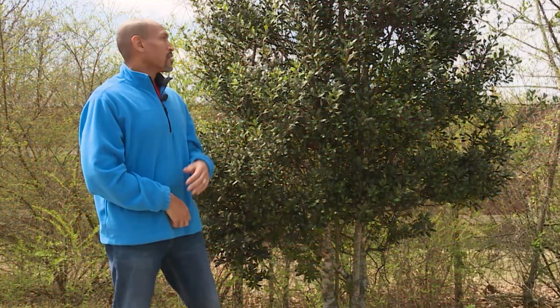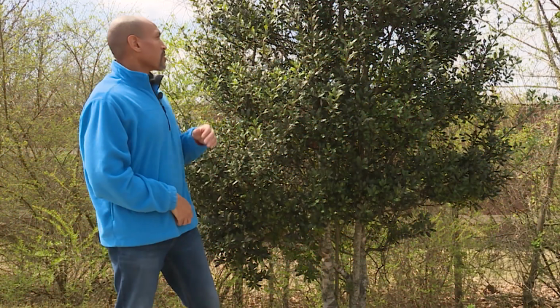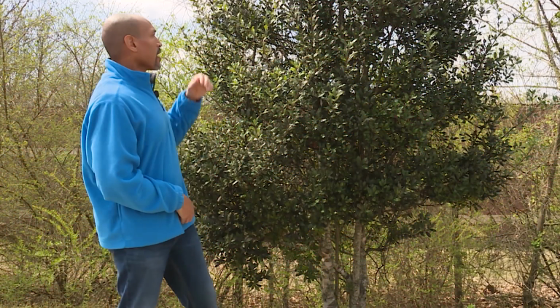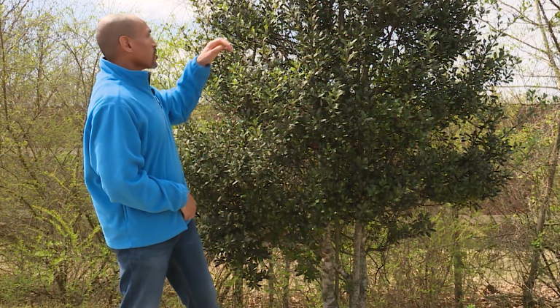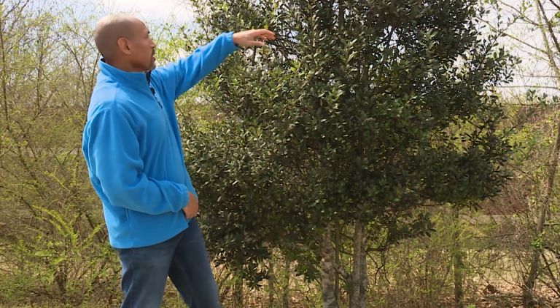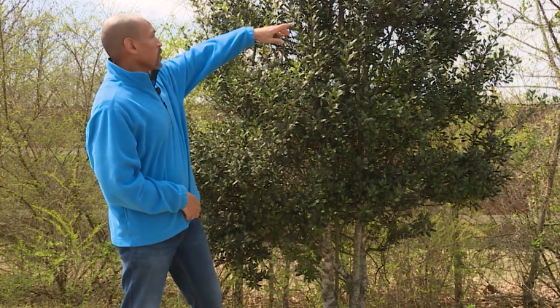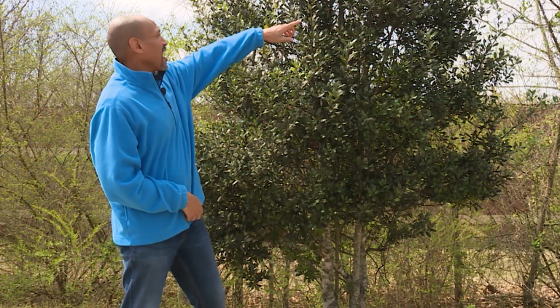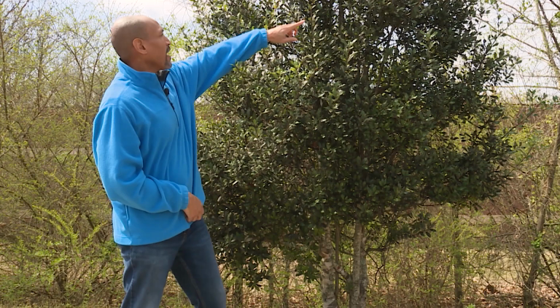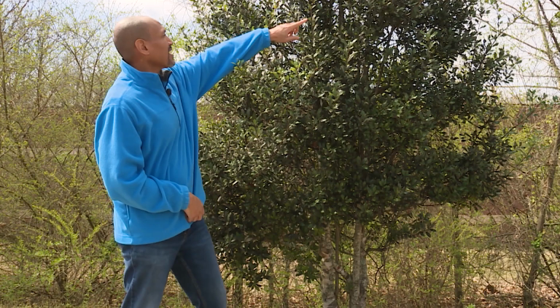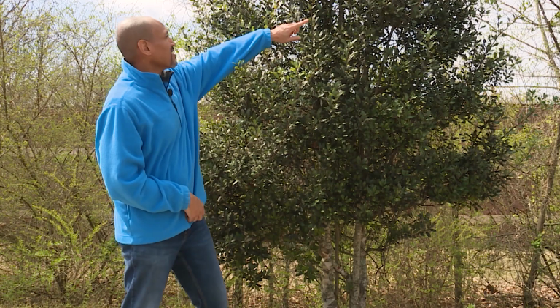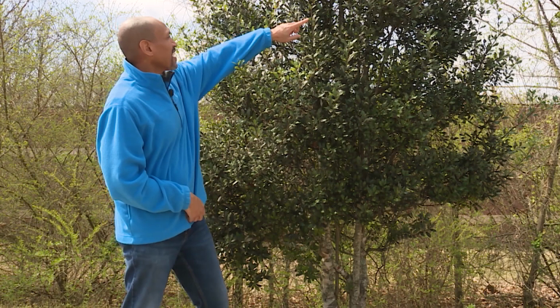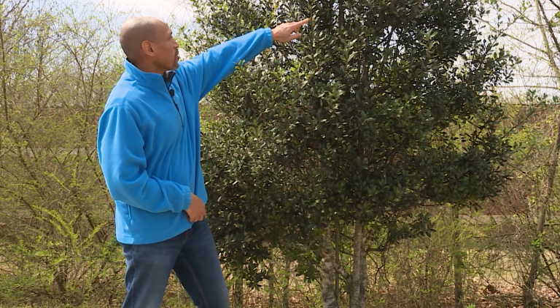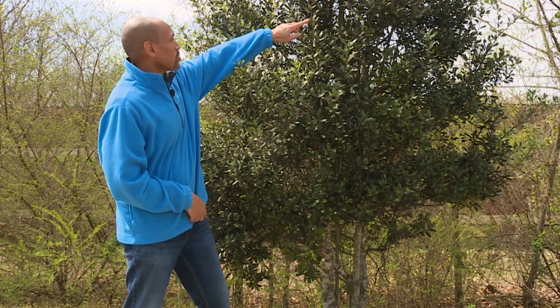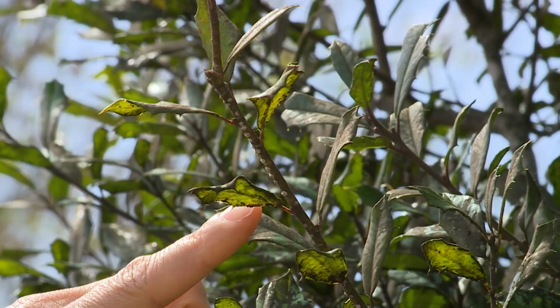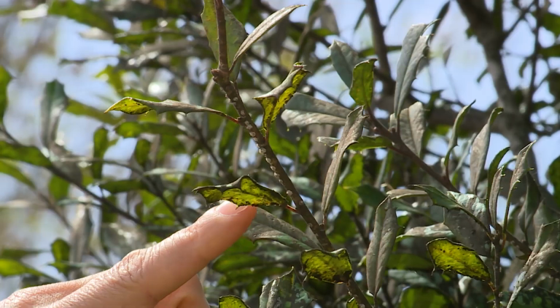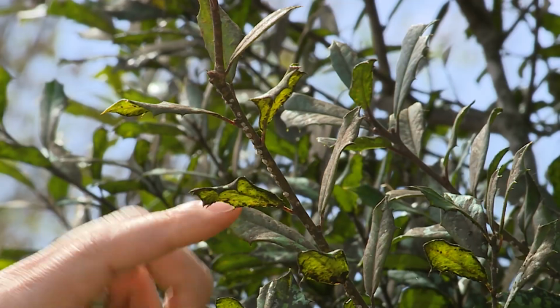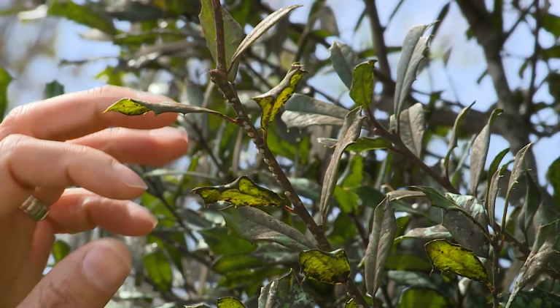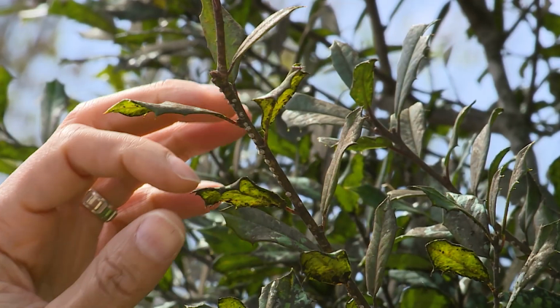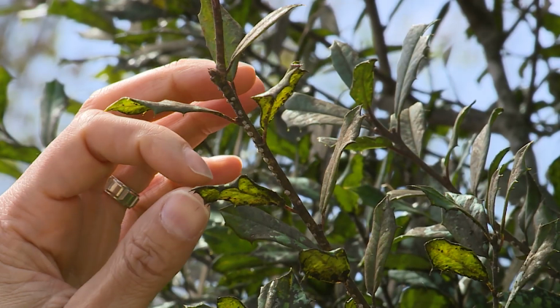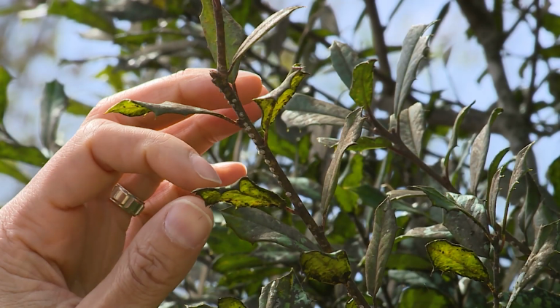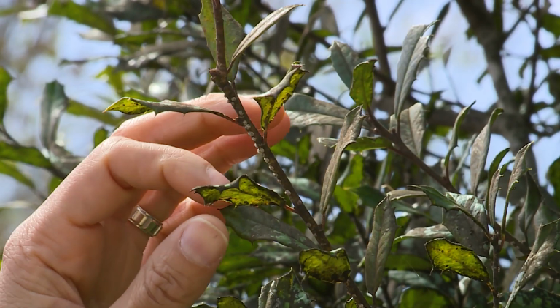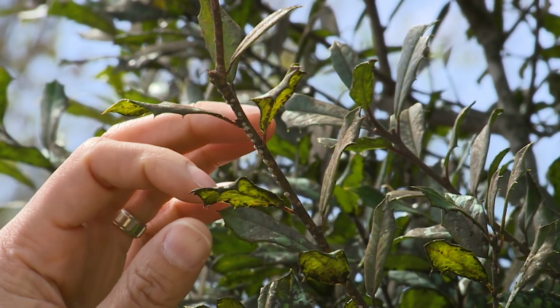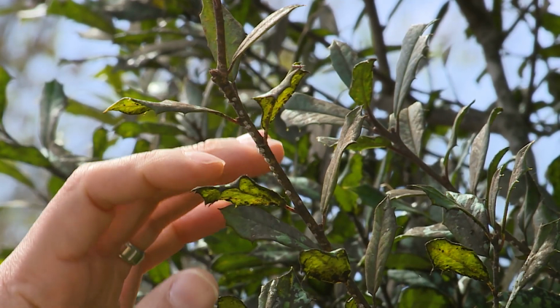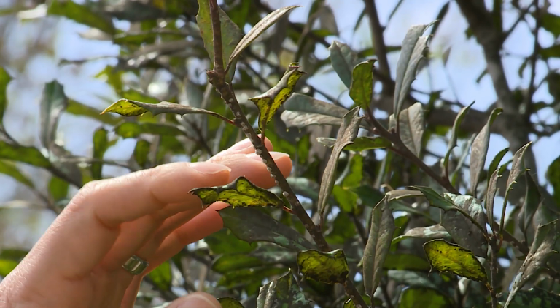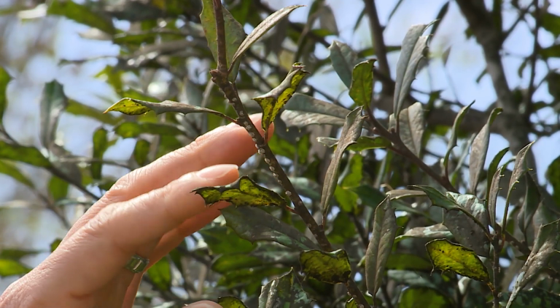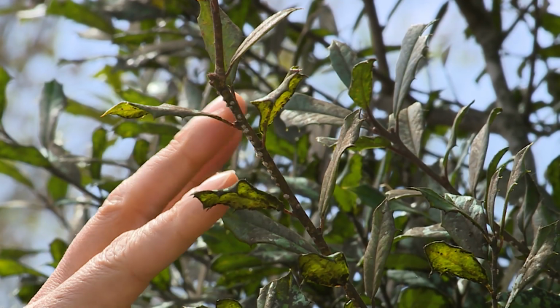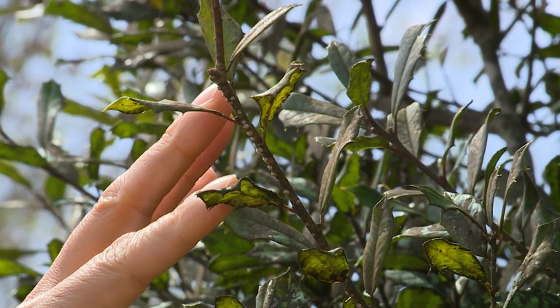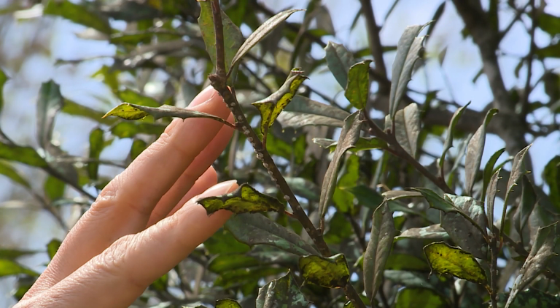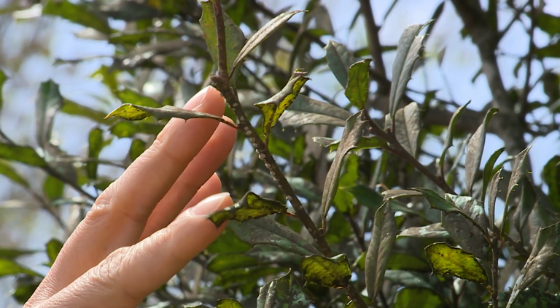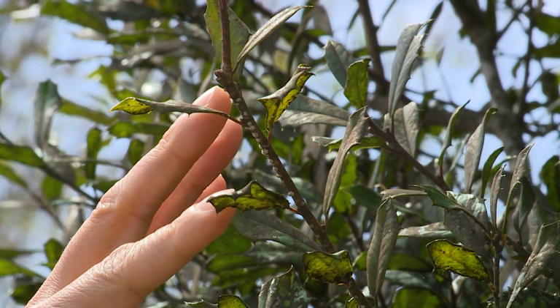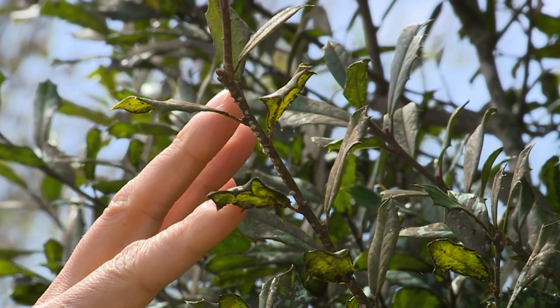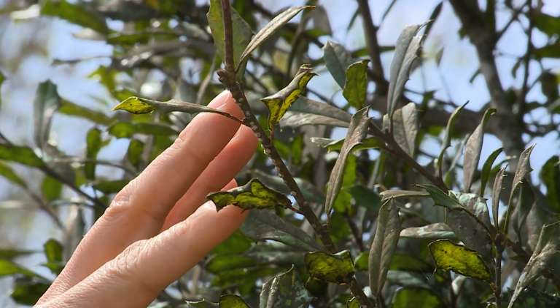On this holly tree, we have holly scales, and you can see the little white flecks that are on this holly branch here.